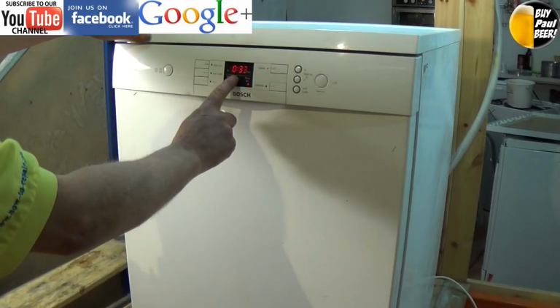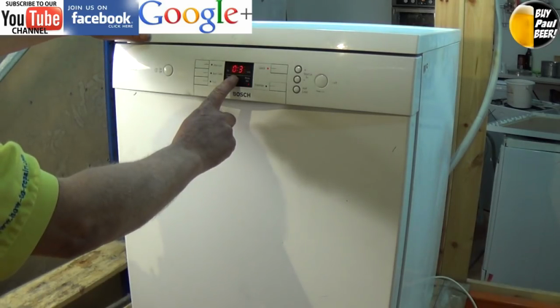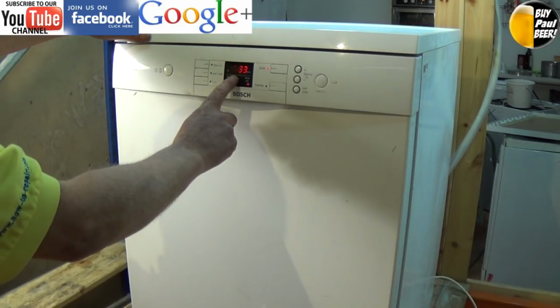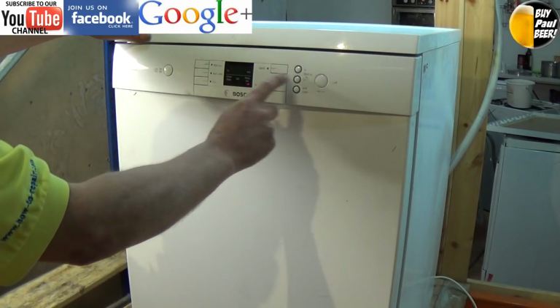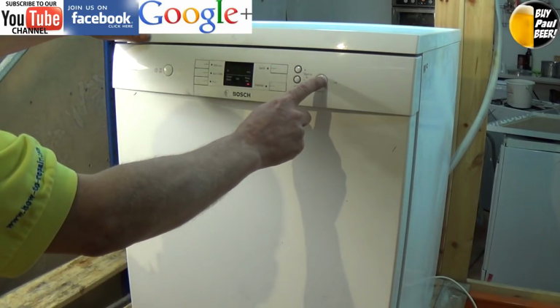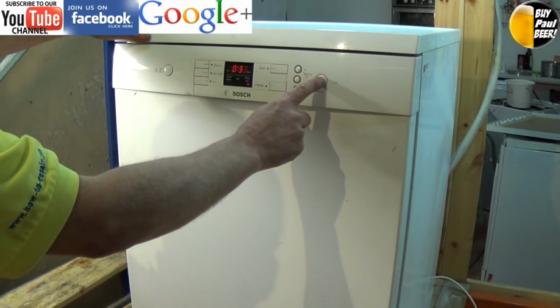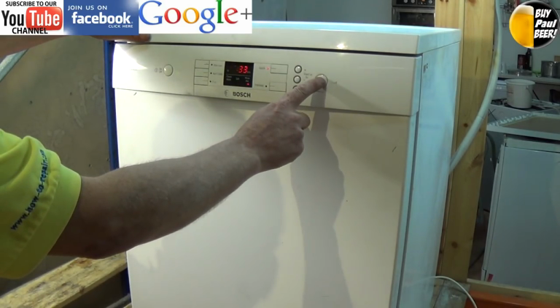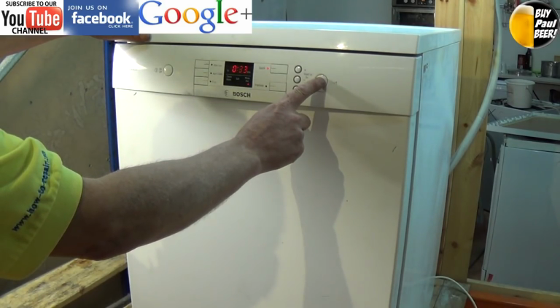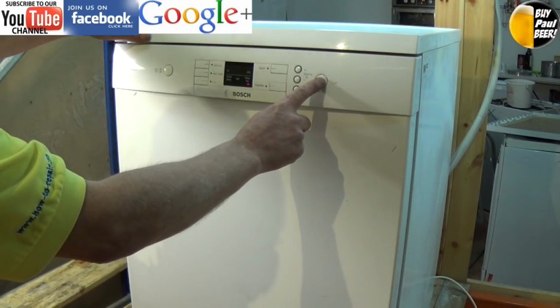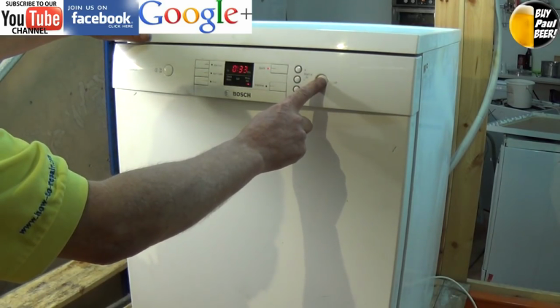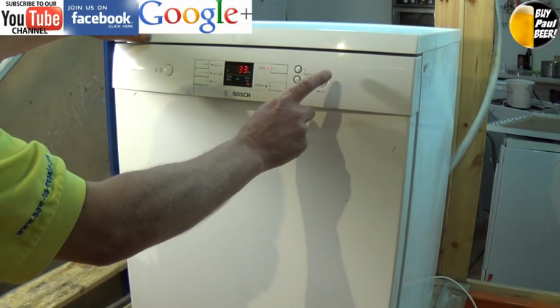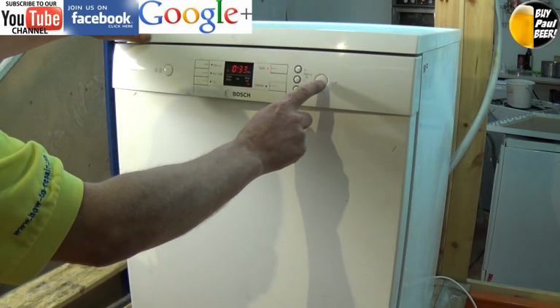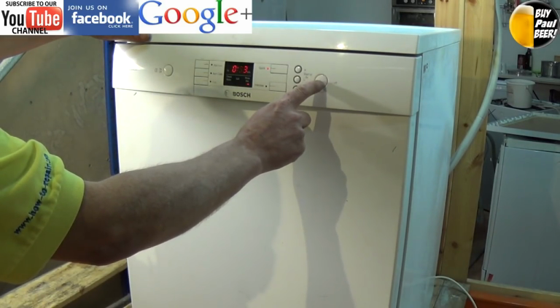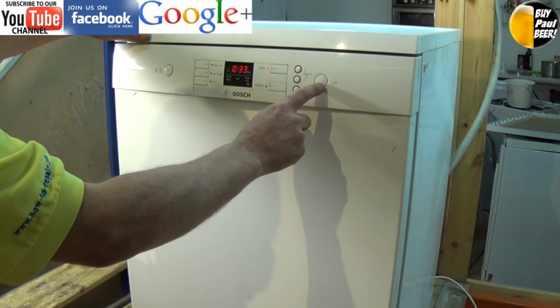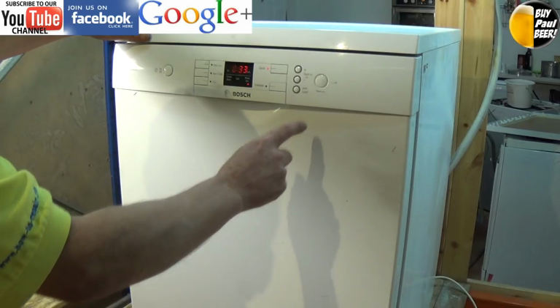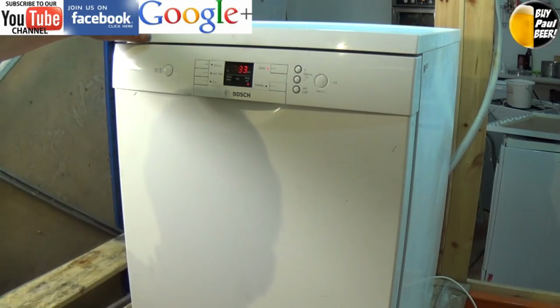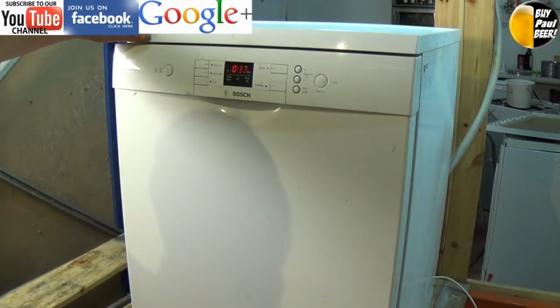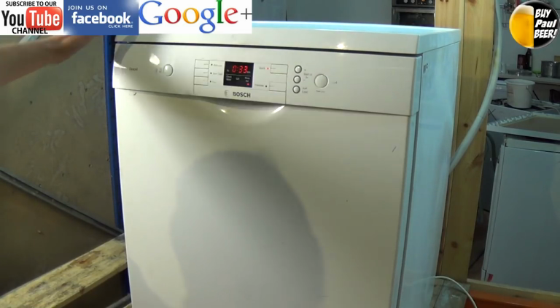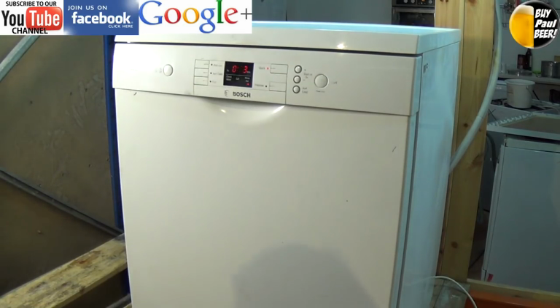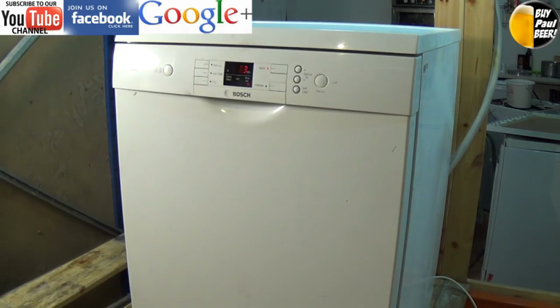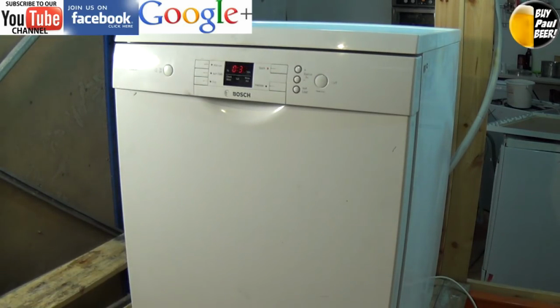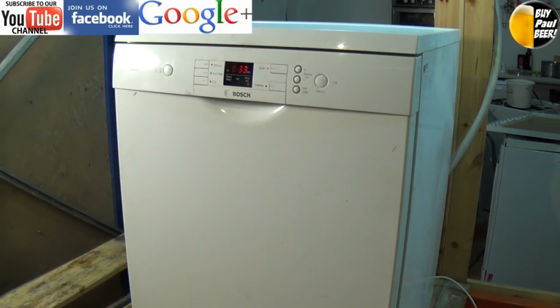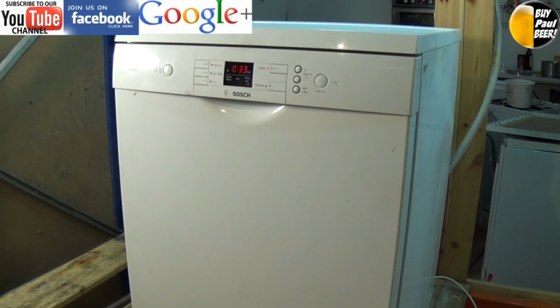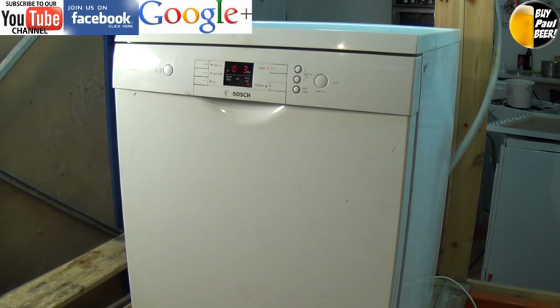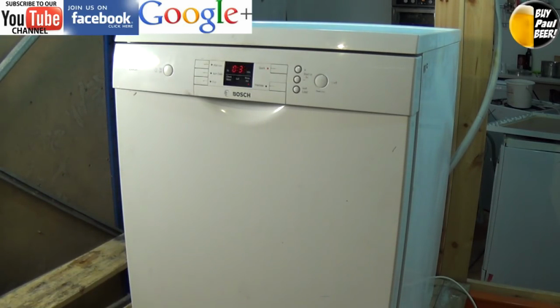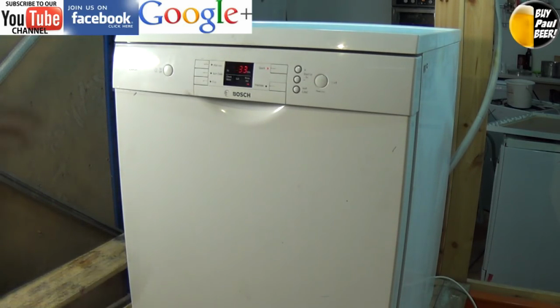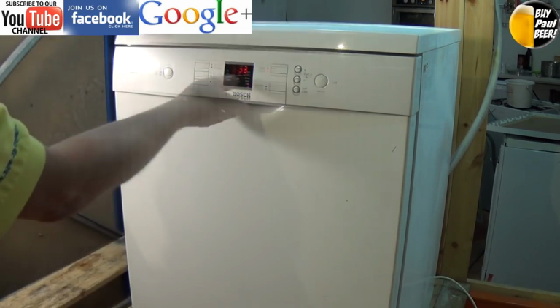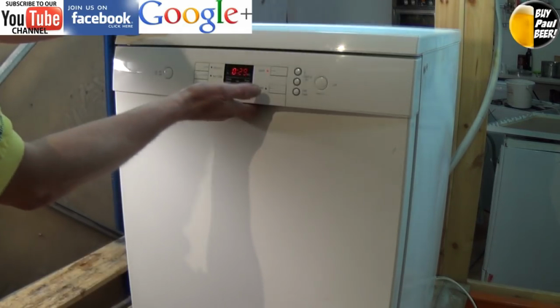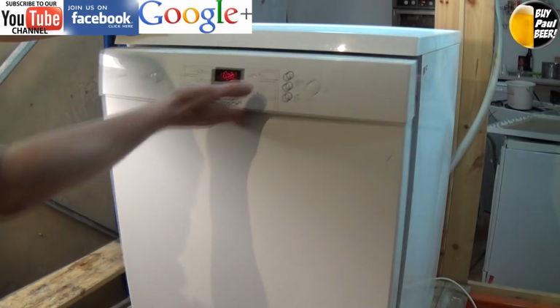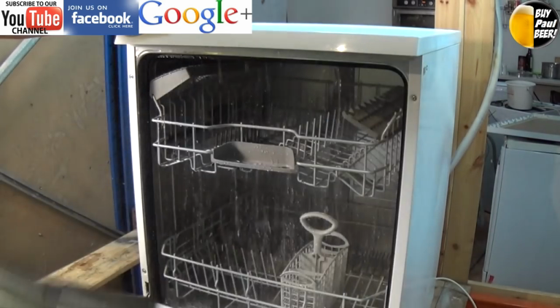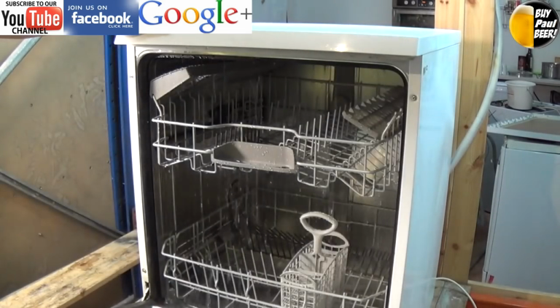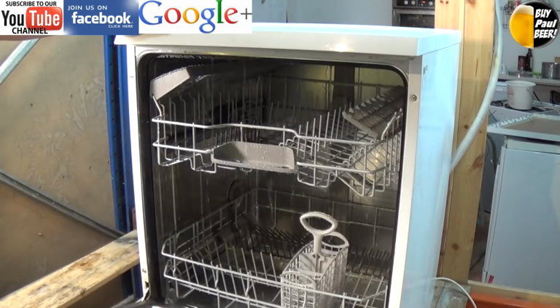We are just putting the machine onto a wash cycle here, and you can see the machine has done its empty and now gone into its main wash. And there we go.